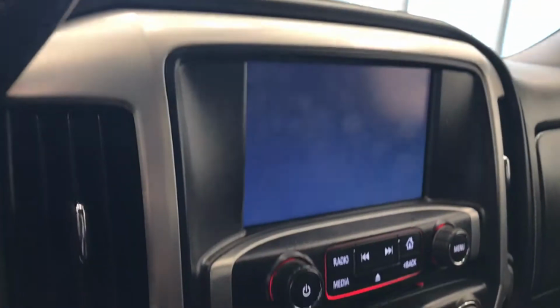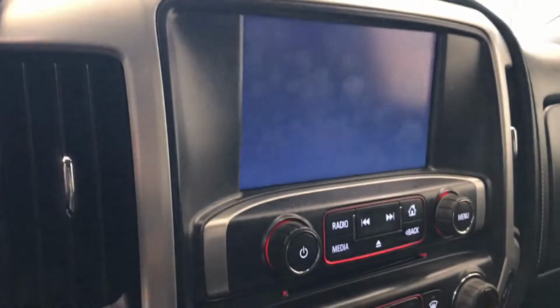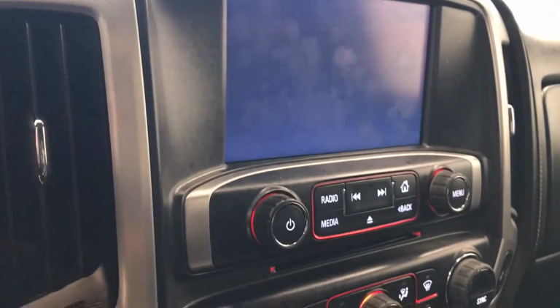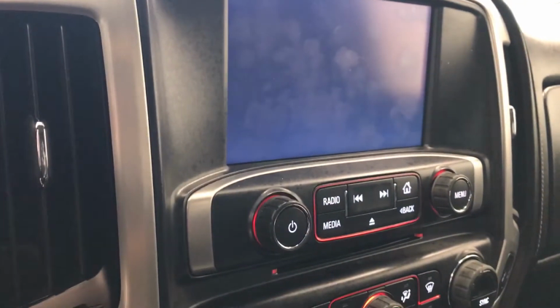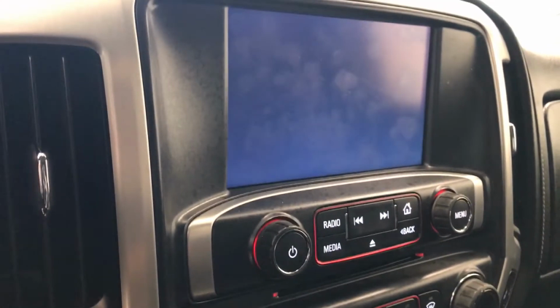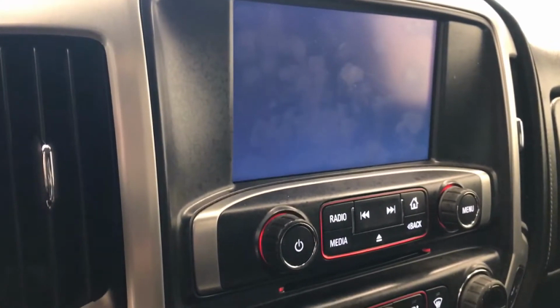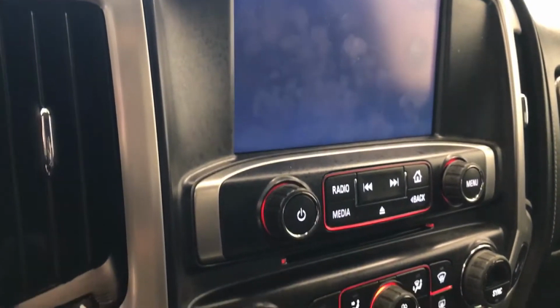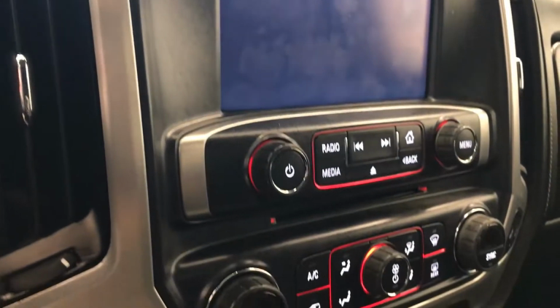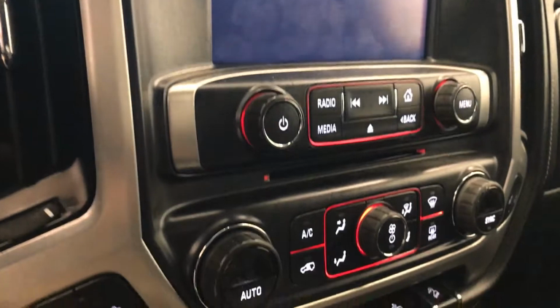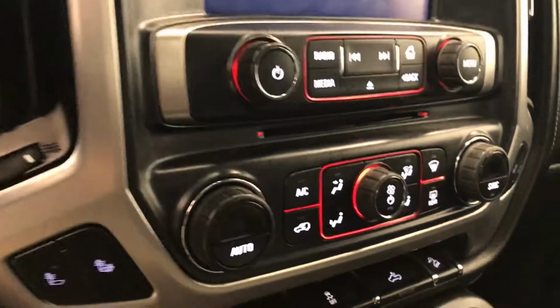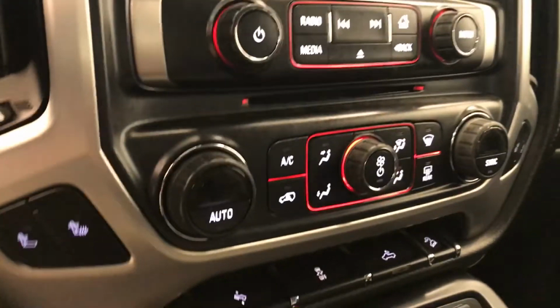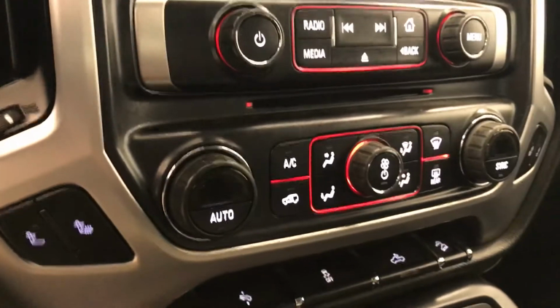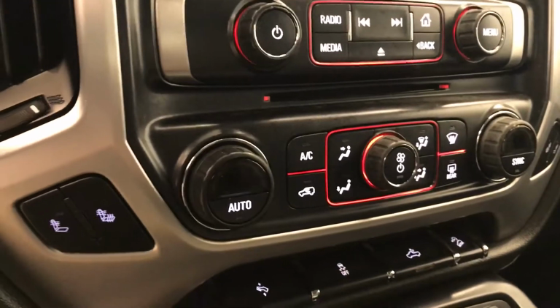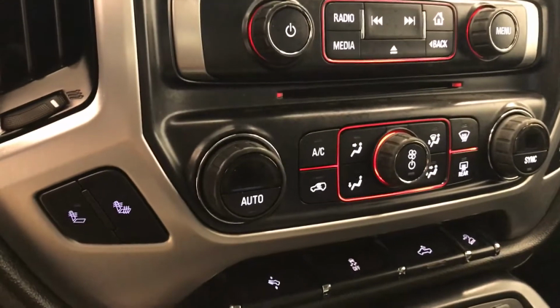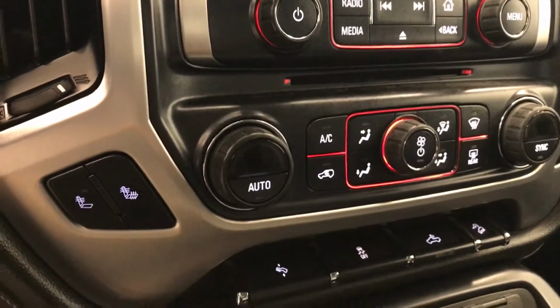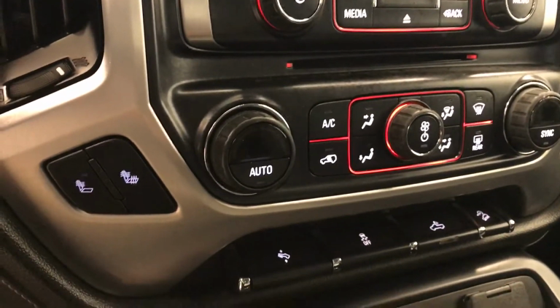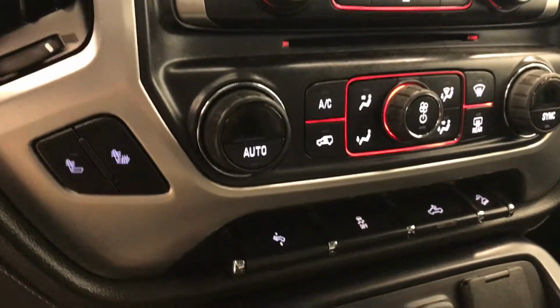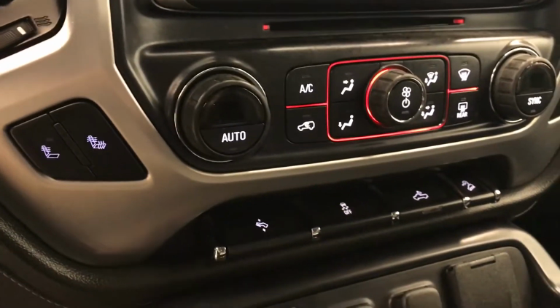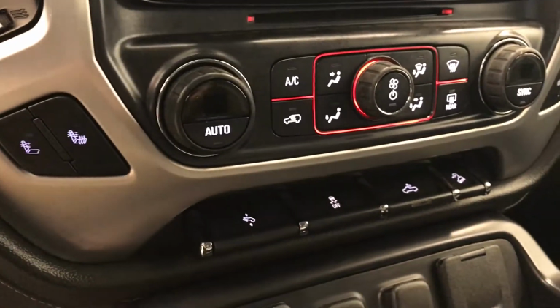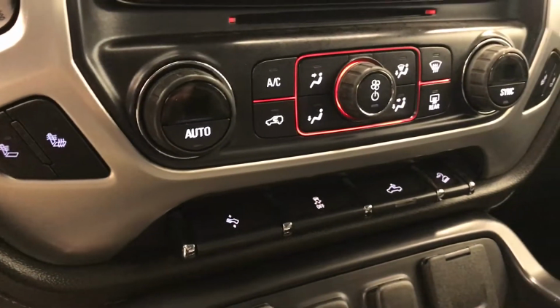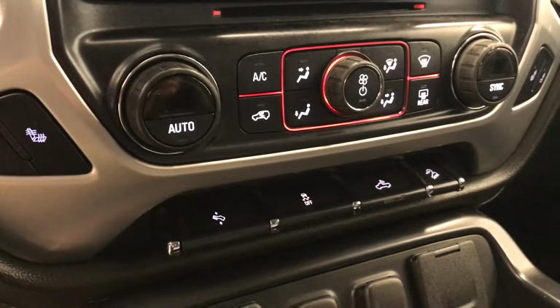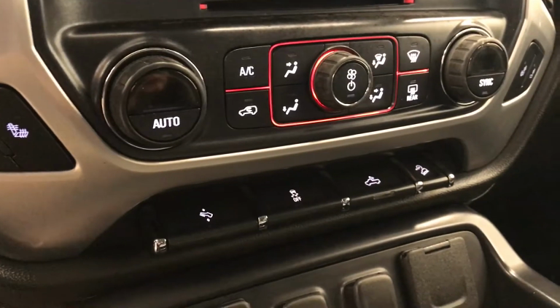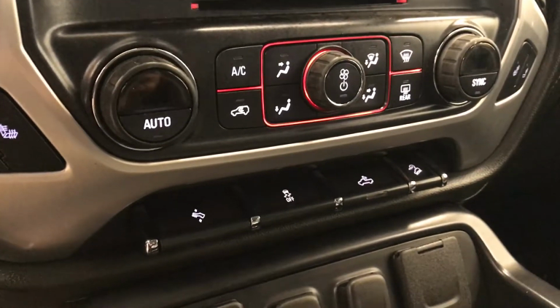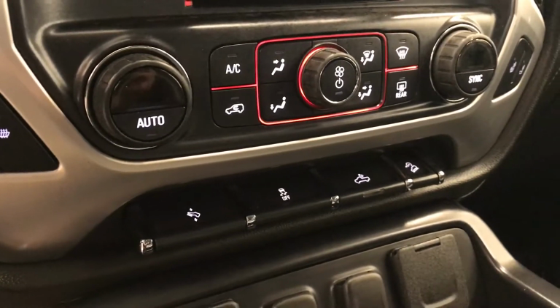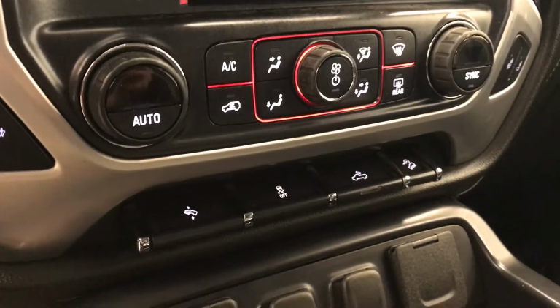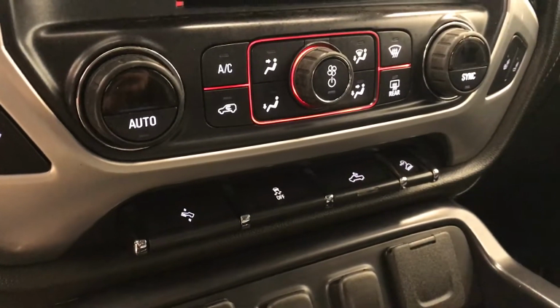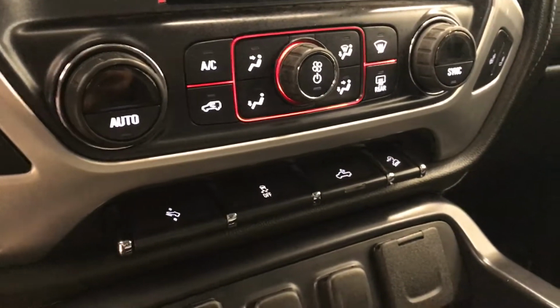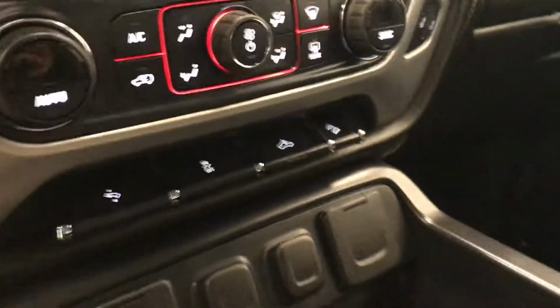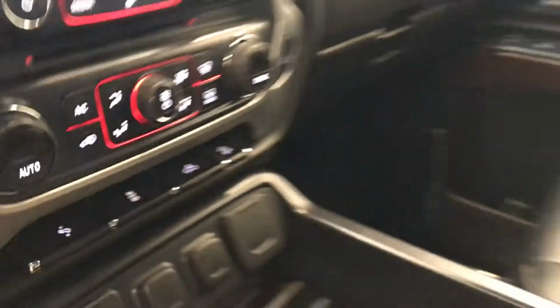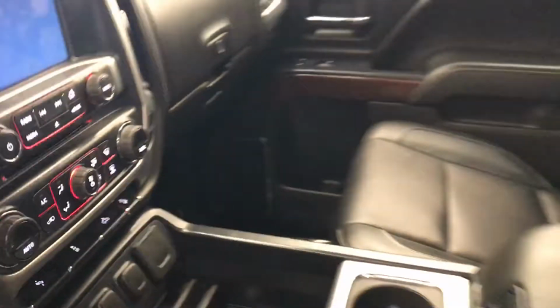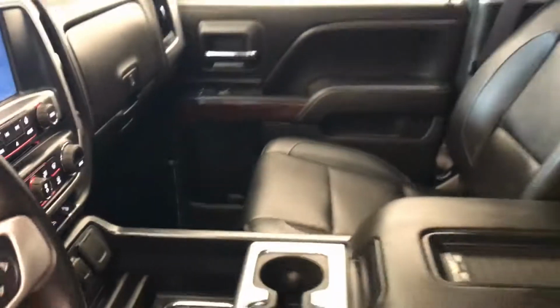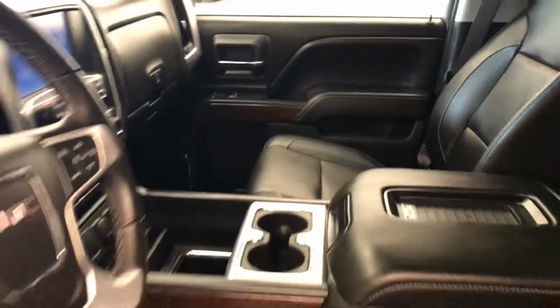The vehicle includes a CD, AM/FM, and satellite radio ready system with USB and auxiliary support, dual-zone electronic climate control with AC, heated seats, power adjustable foot pedals, traction control, rear cargo lamp controls, hill descent controls, and our interior color is jet black.